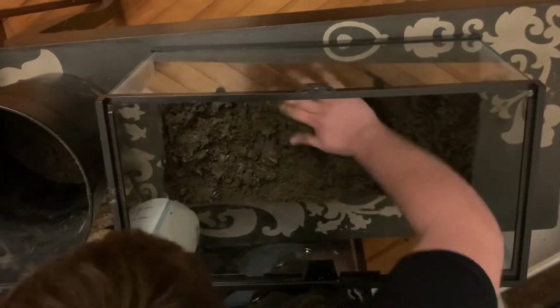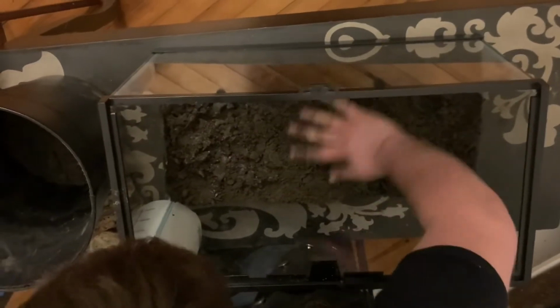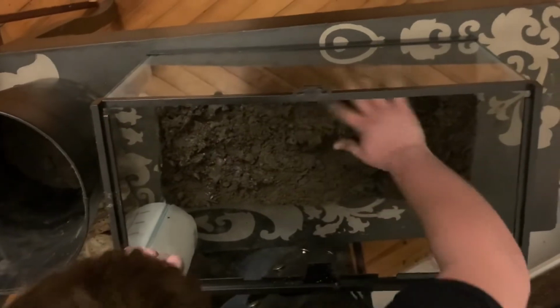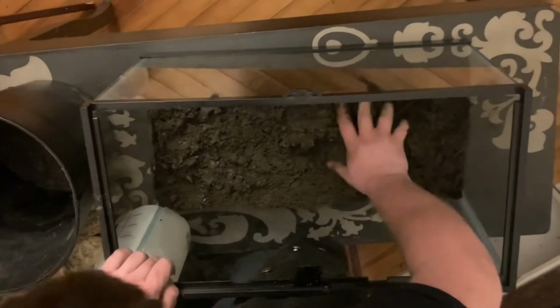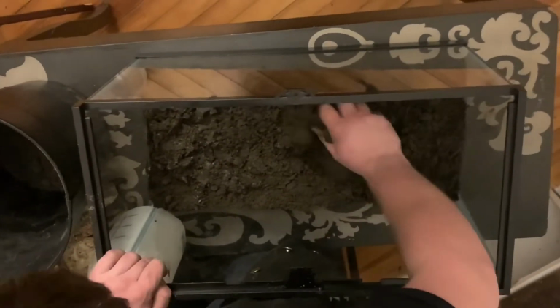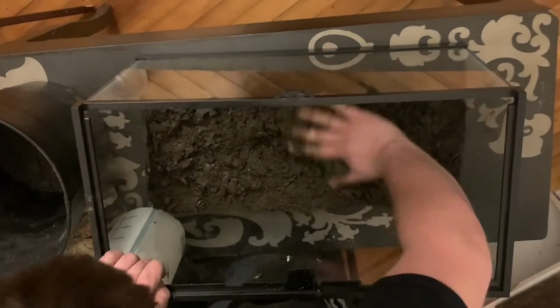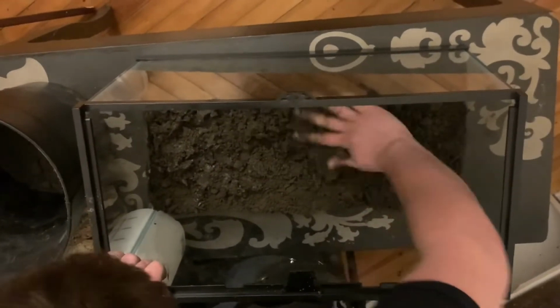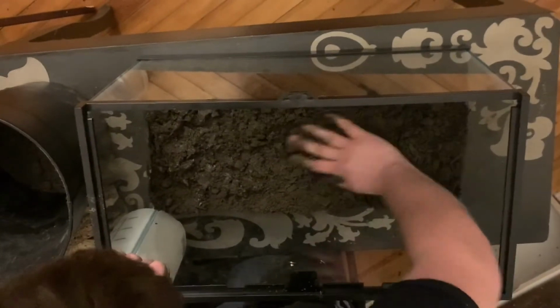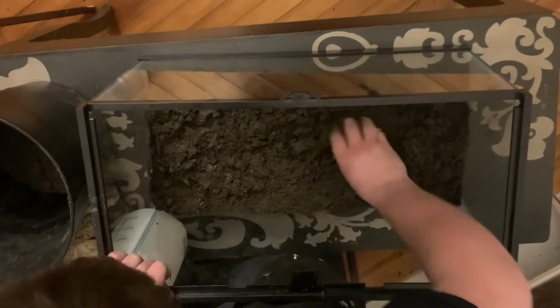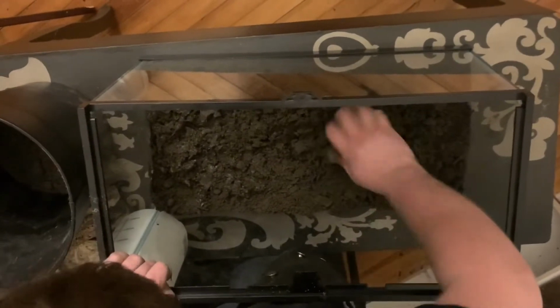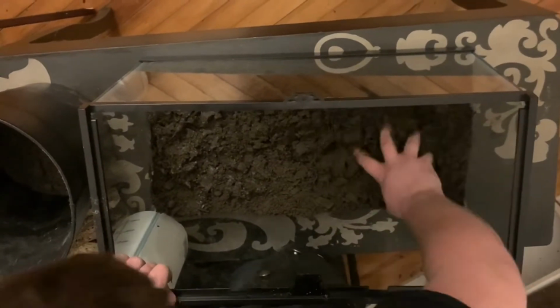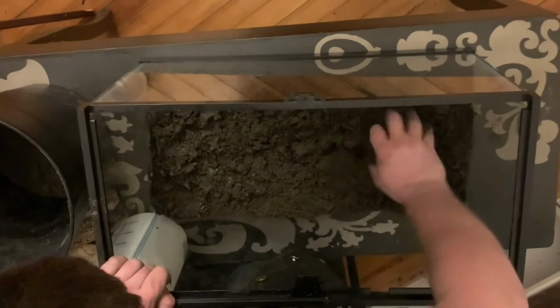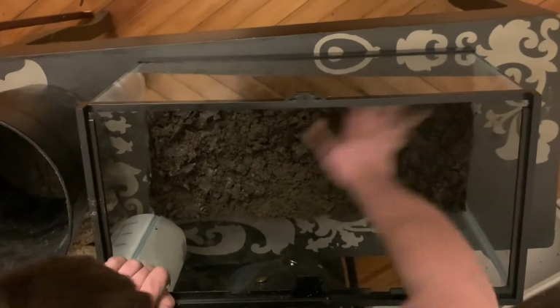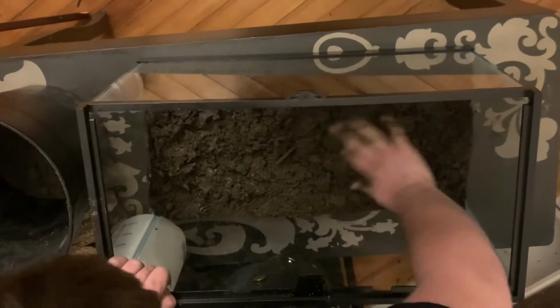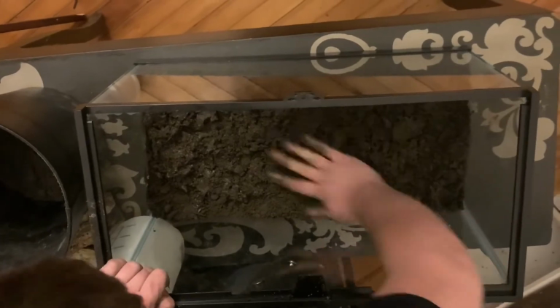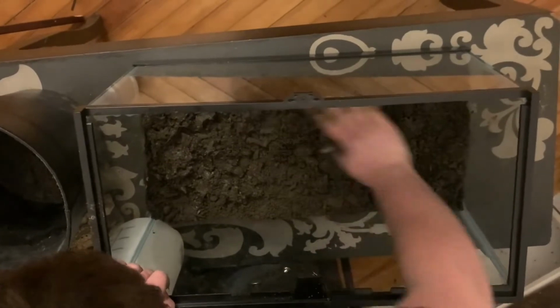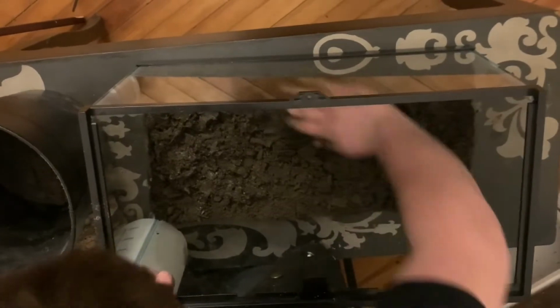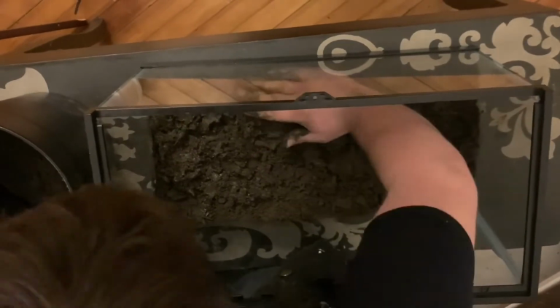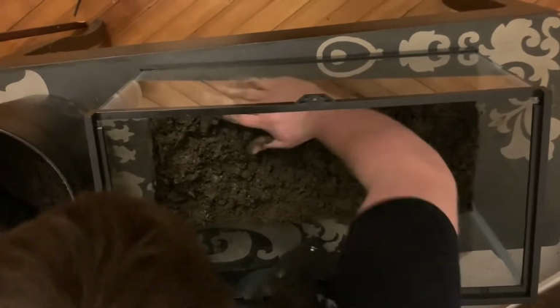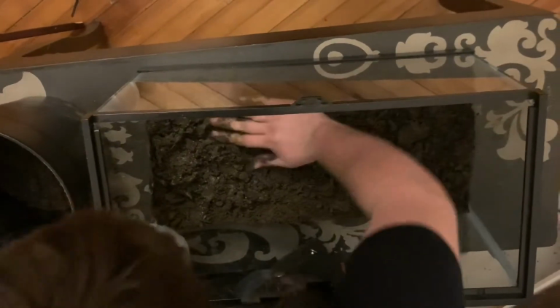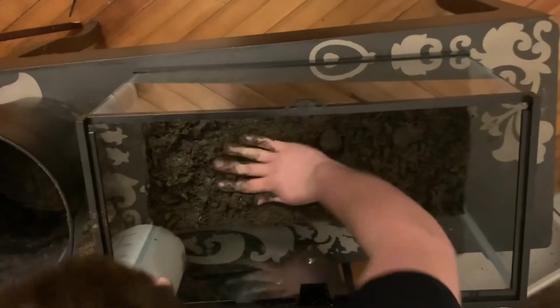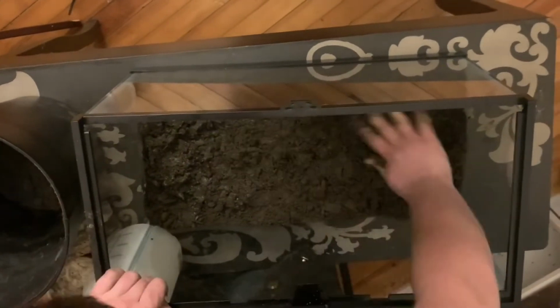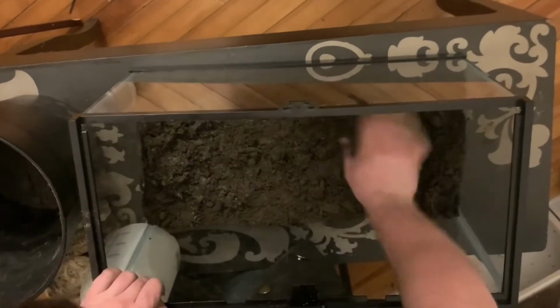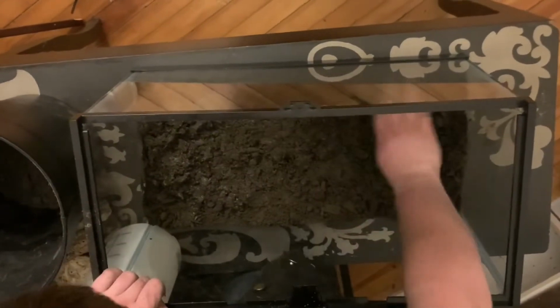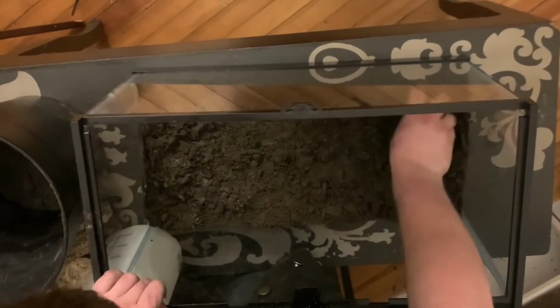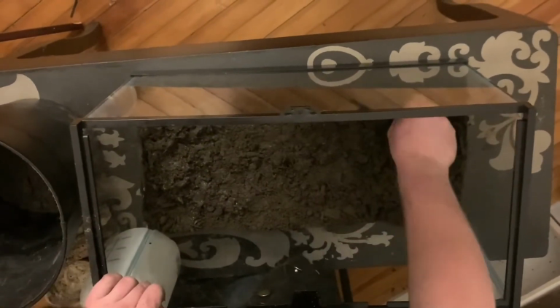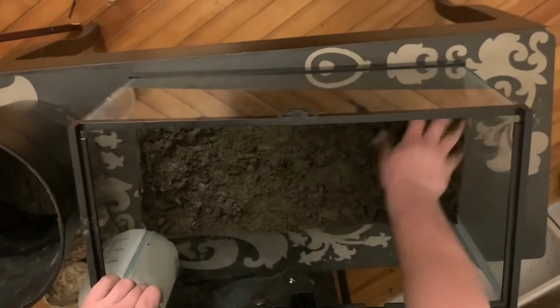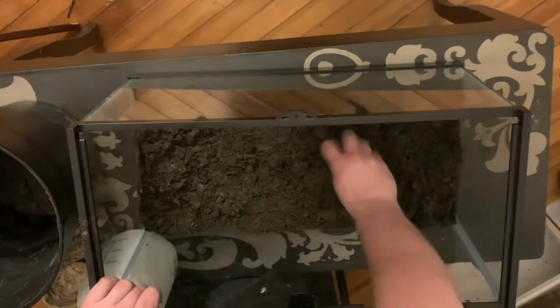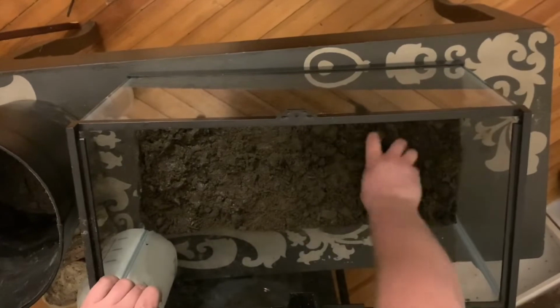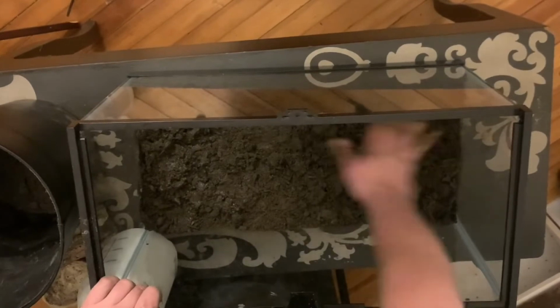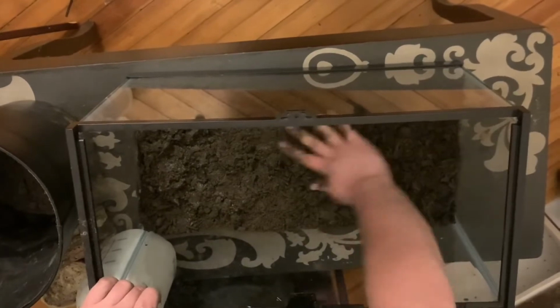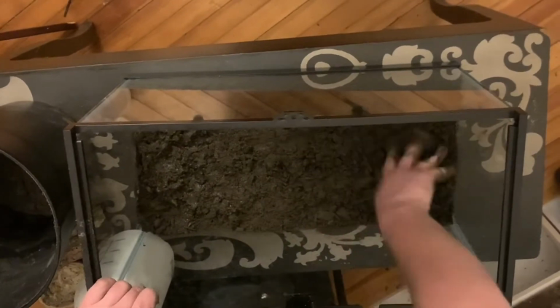This makes for a great bottom layer, like I've said. But you don't really want to mix, in my opinion, too much topsoil in, because it stops that really naturalistic, cool look.